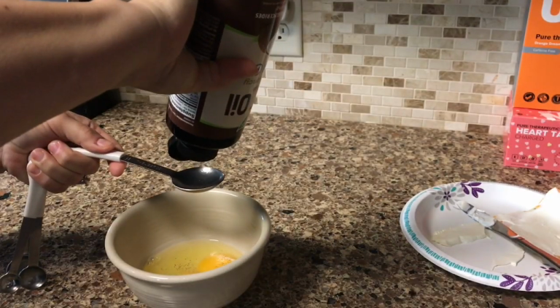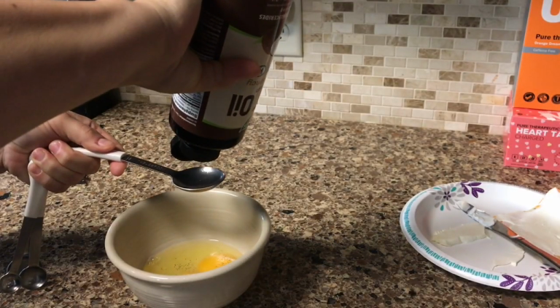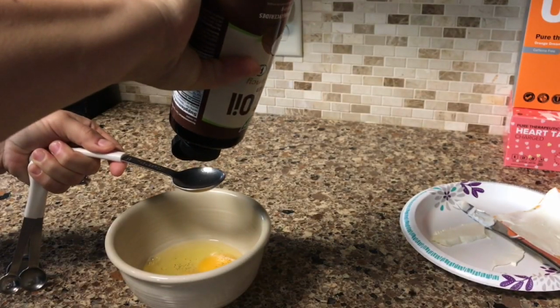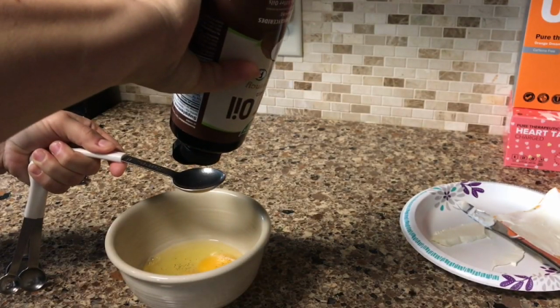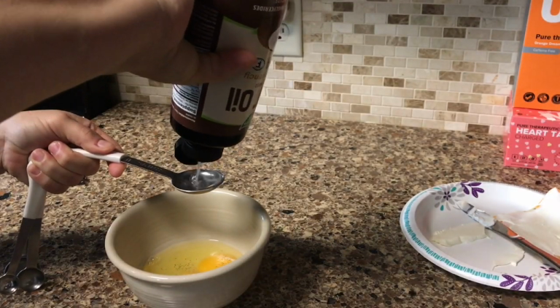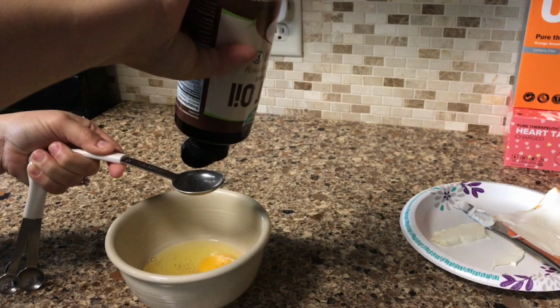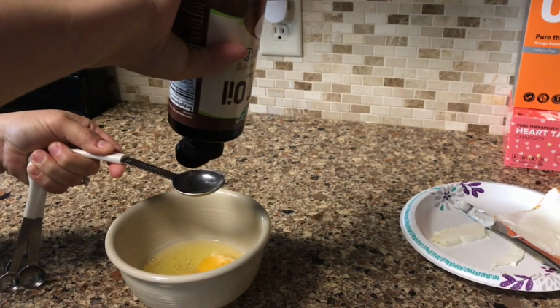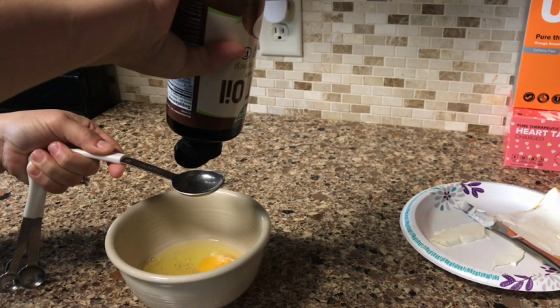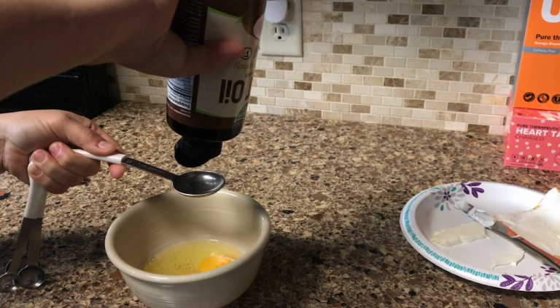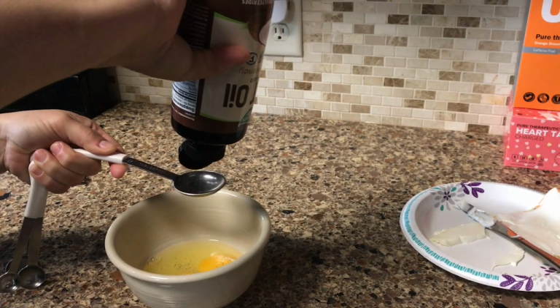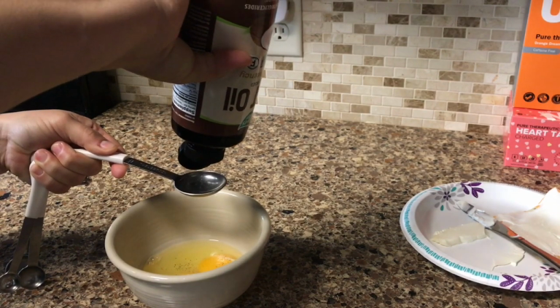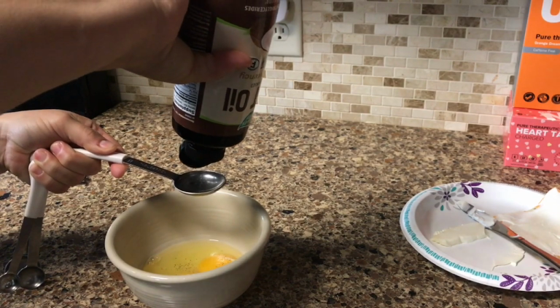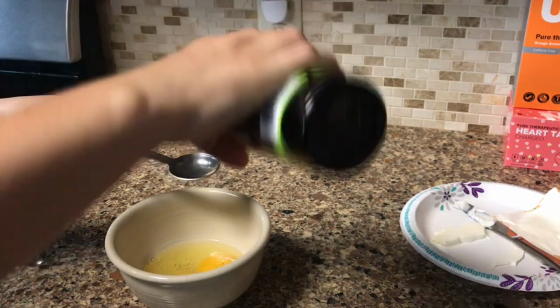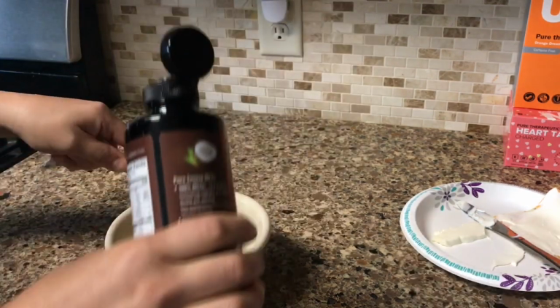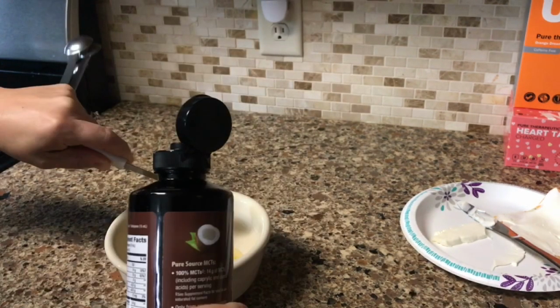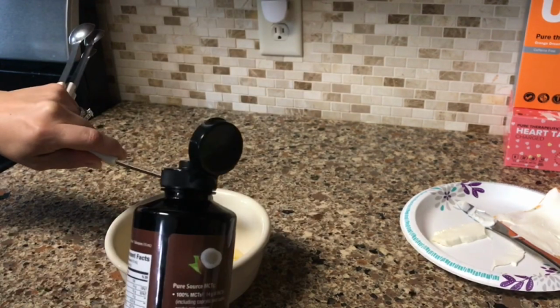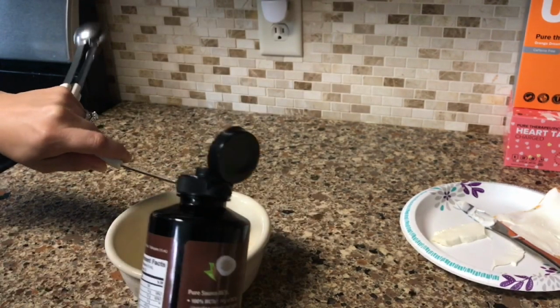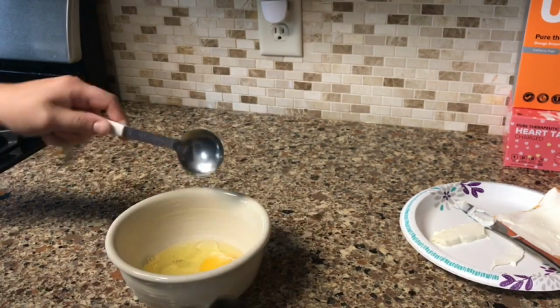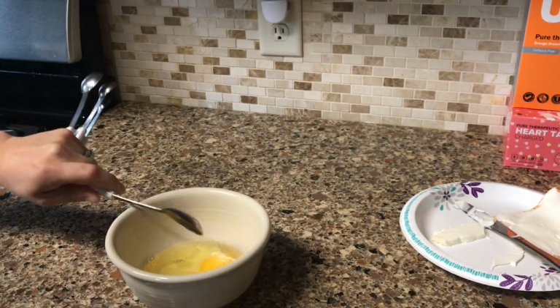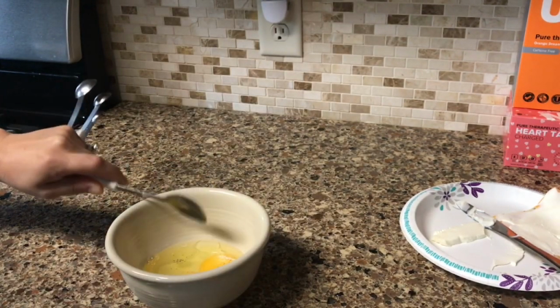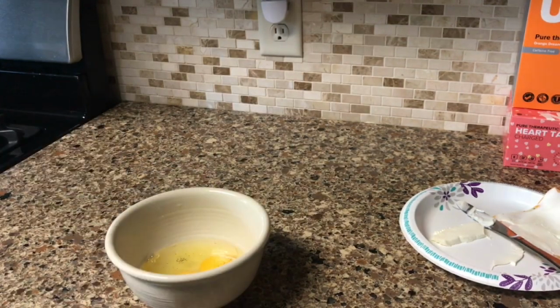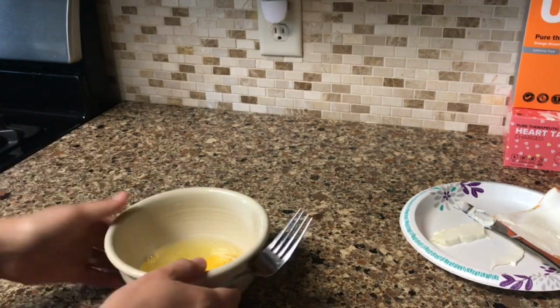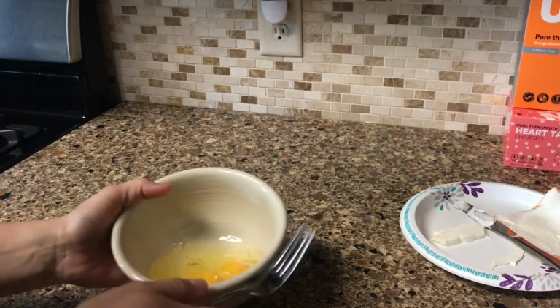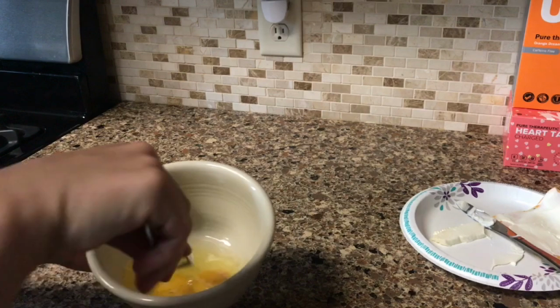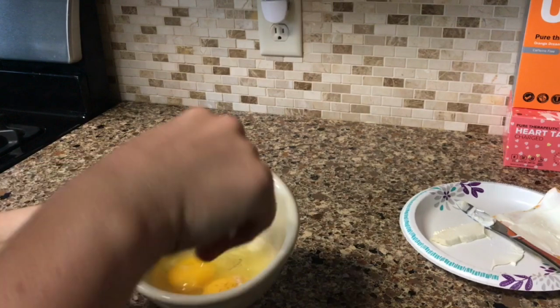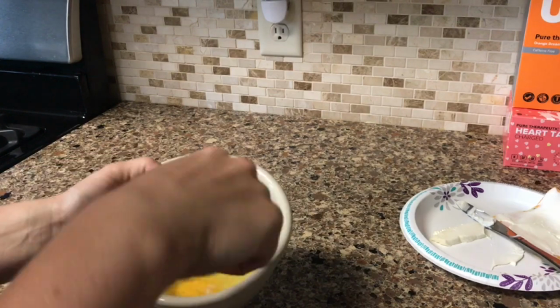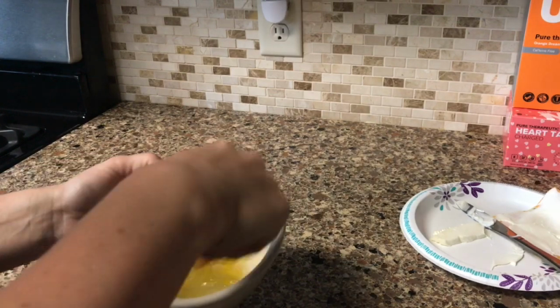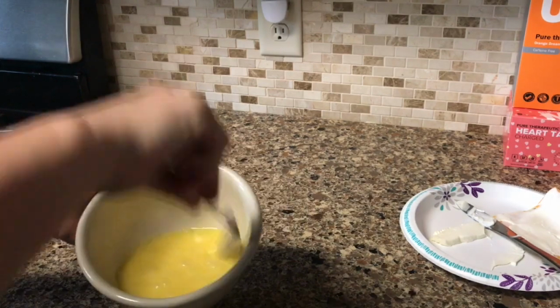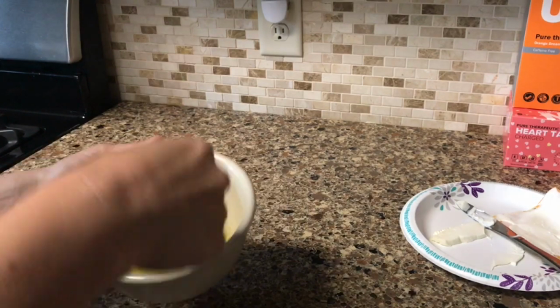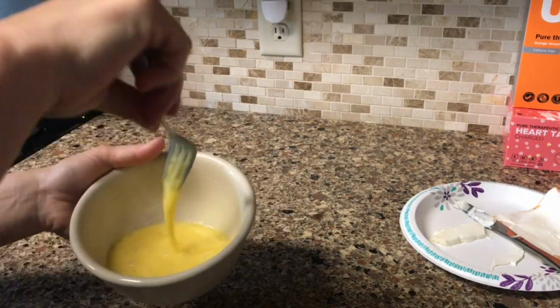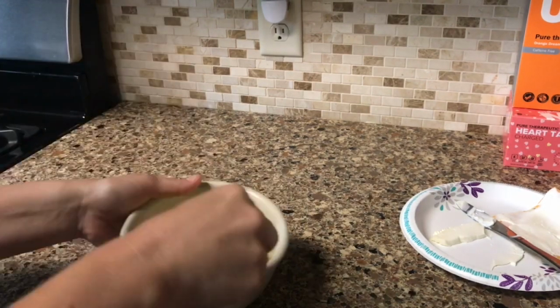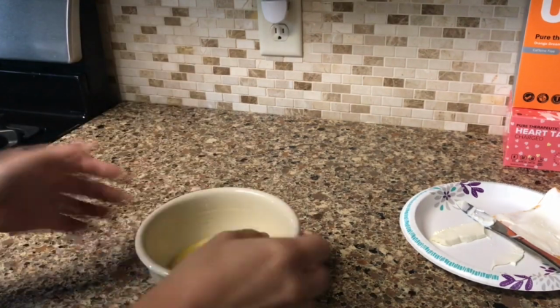Getting your fat macros up in the morning helps you feel full and also aids in fat loss. A trick to making an omelette is to cook one side and then place it in the oven to broil for about a minute.